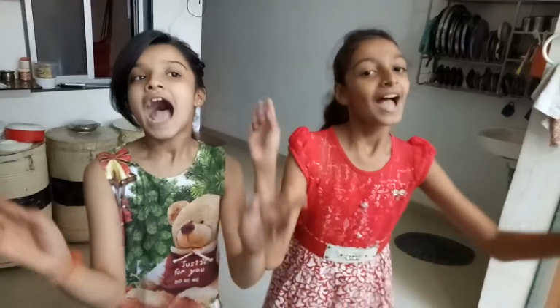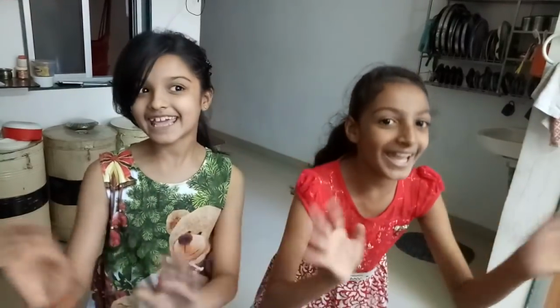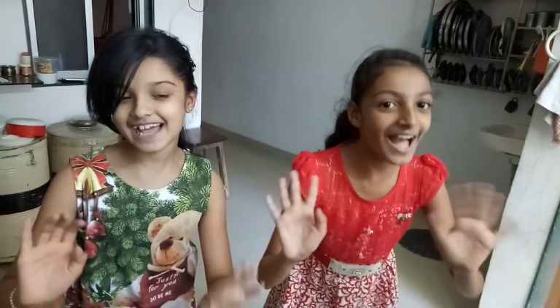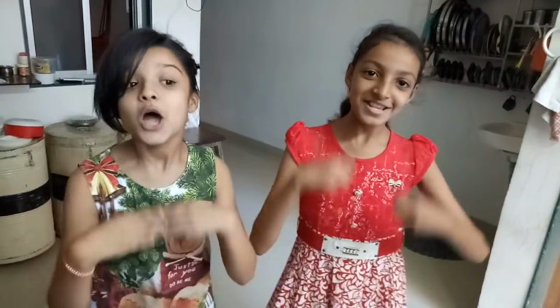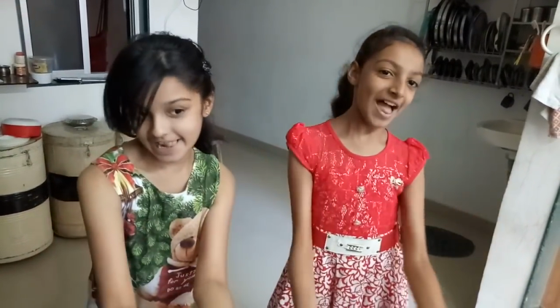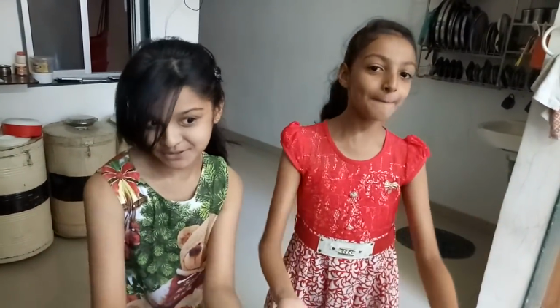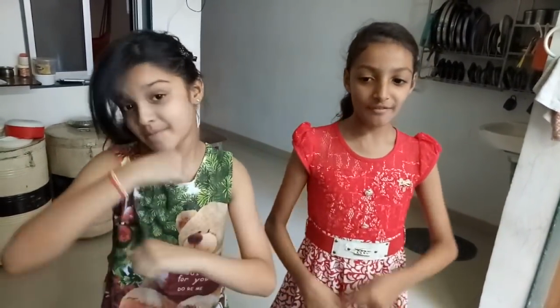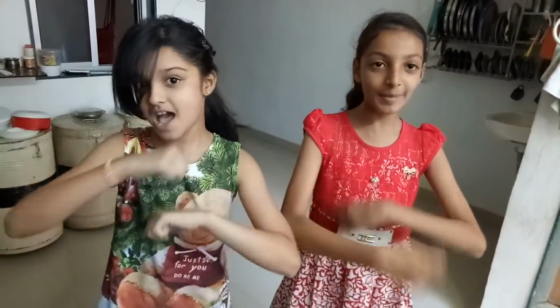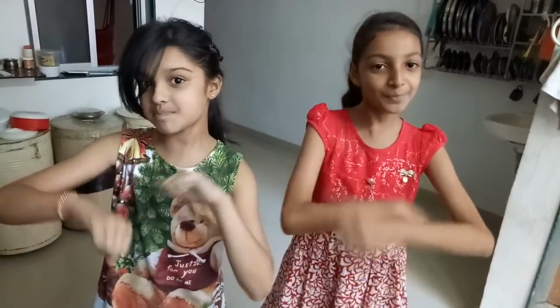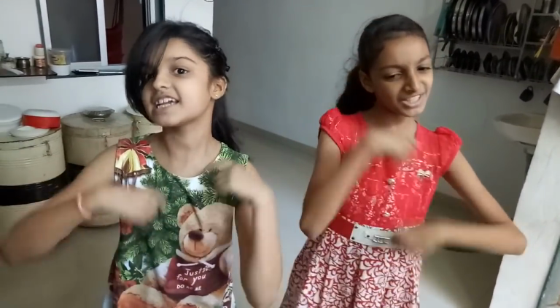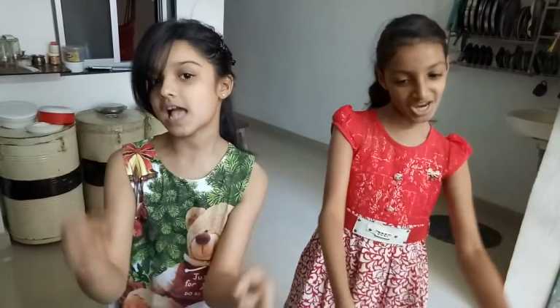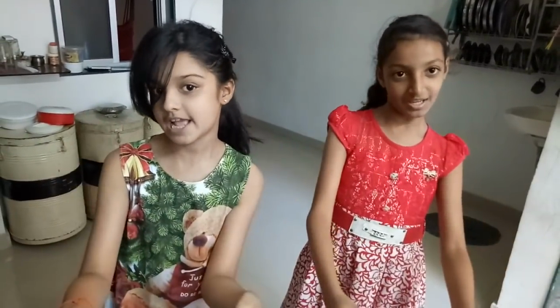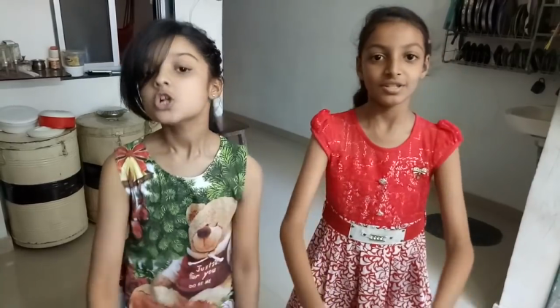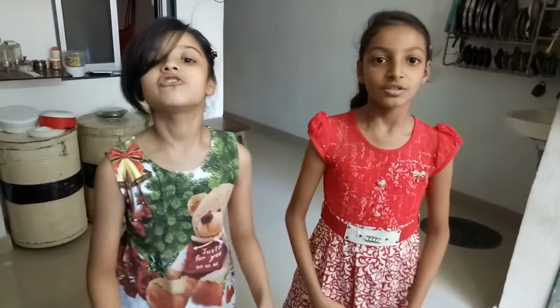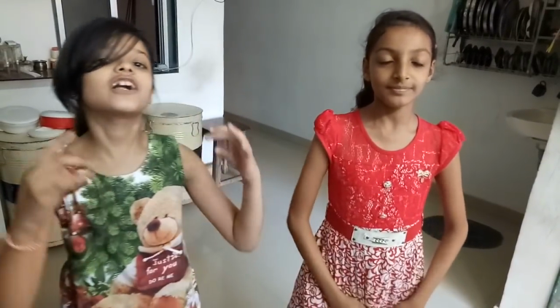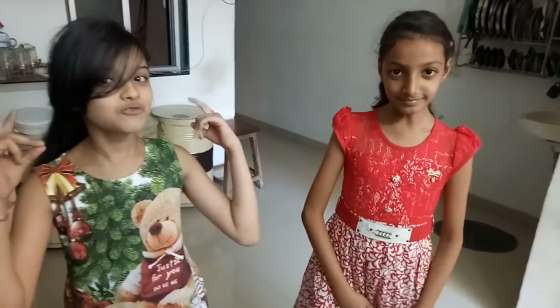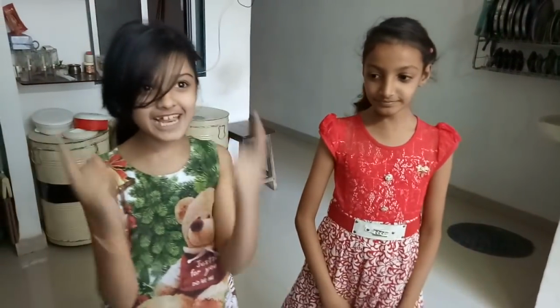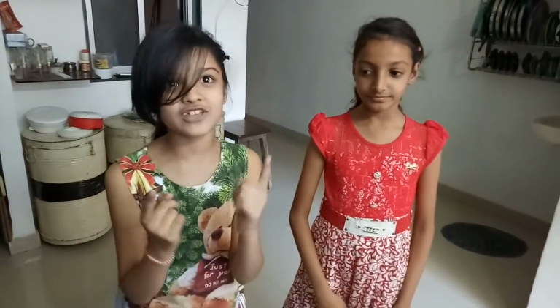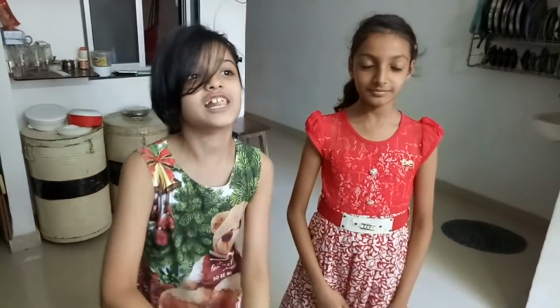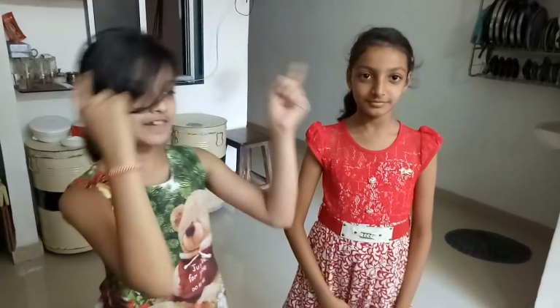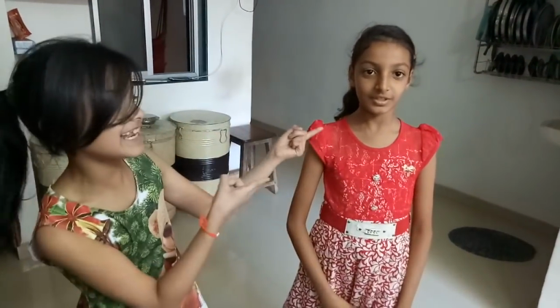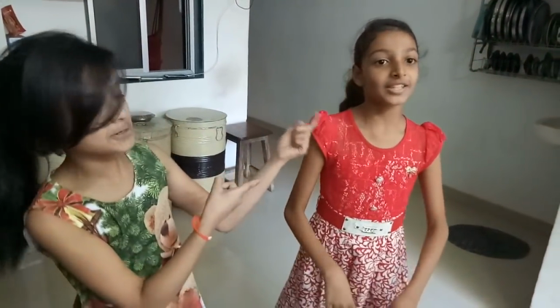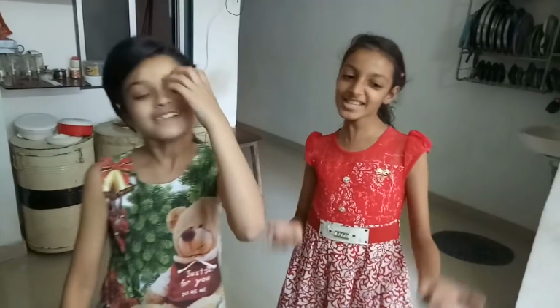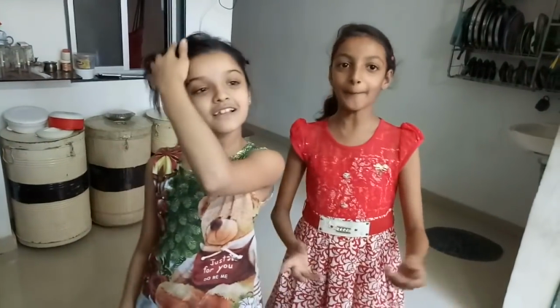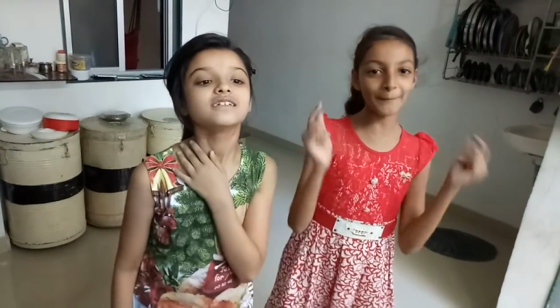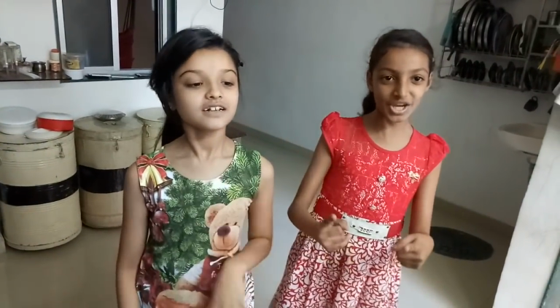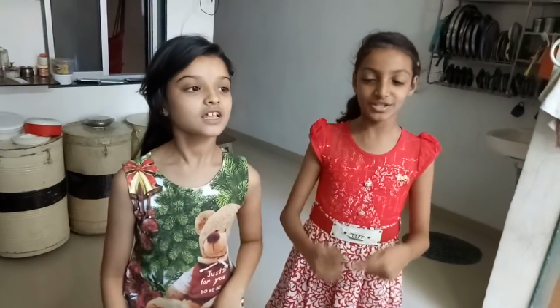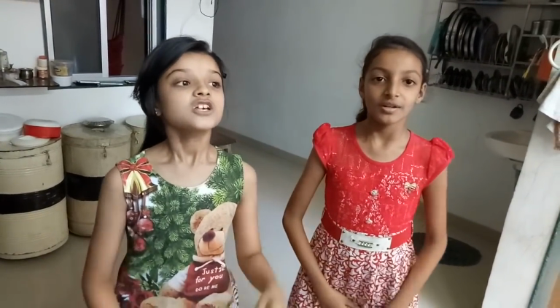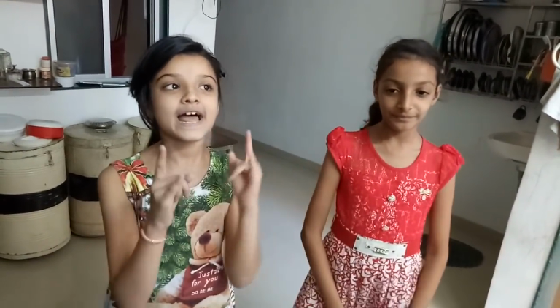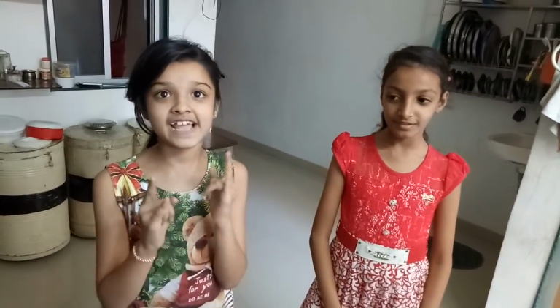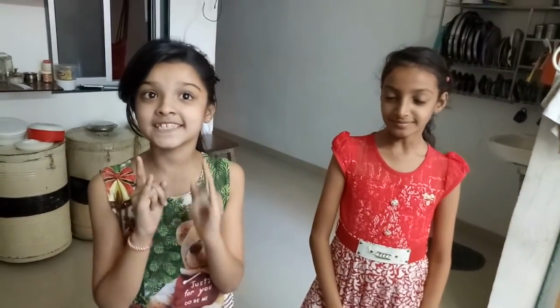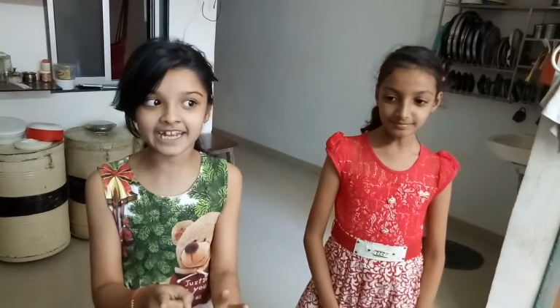Hi guys, welcome to a Baba Marsh Party Challenge. So today we are going to do a challenge, and that challenge she will tell you. The challenge's name is Maggie Challenge. So let's get started.